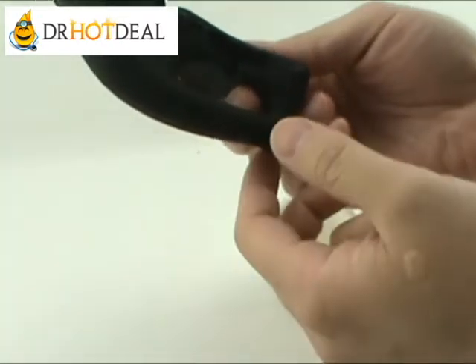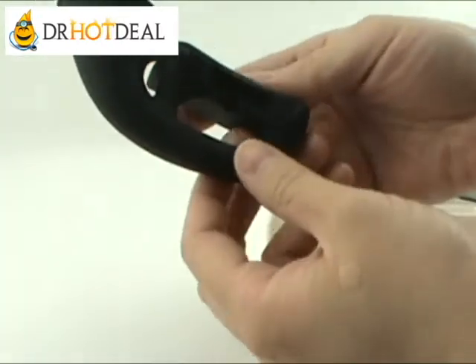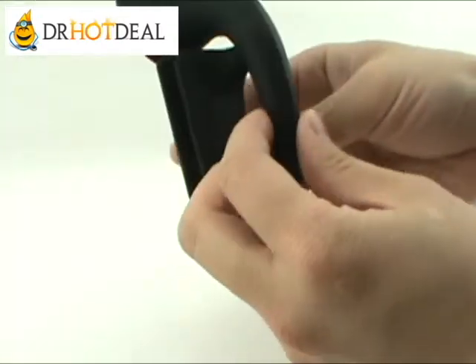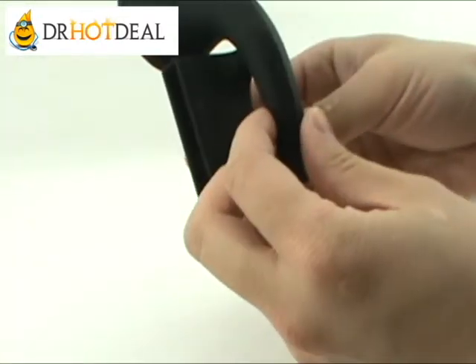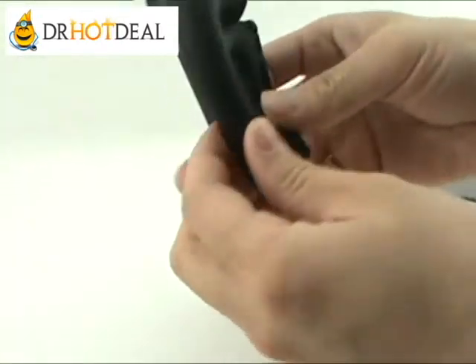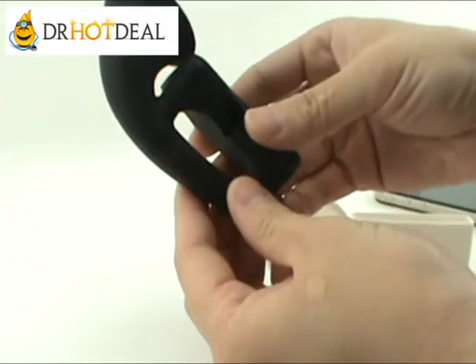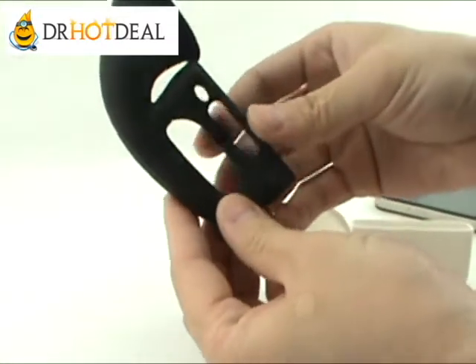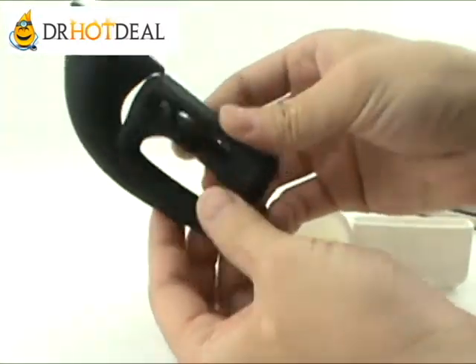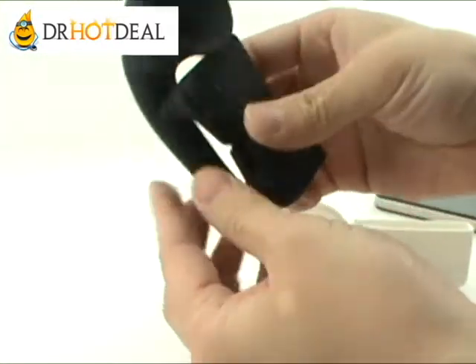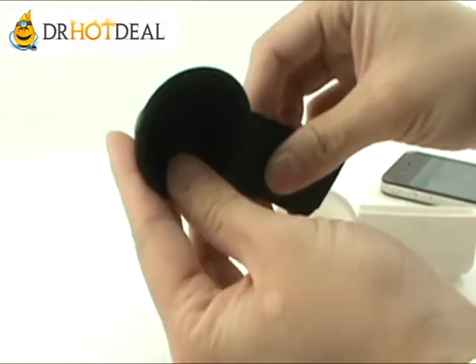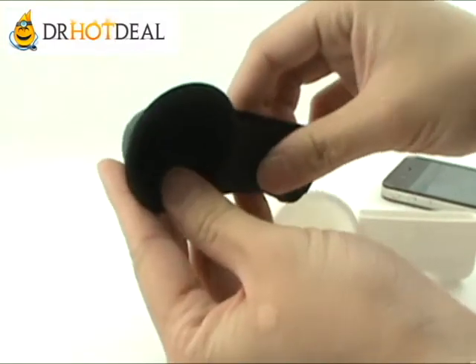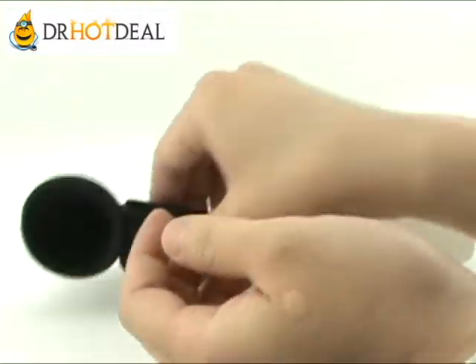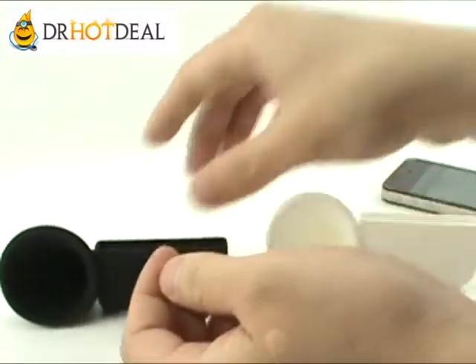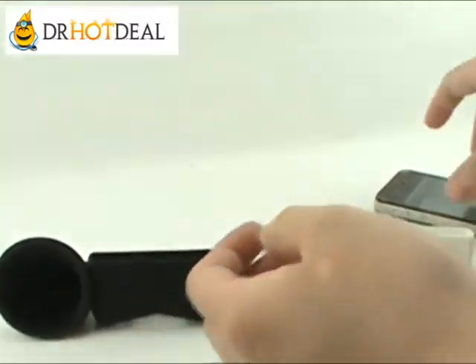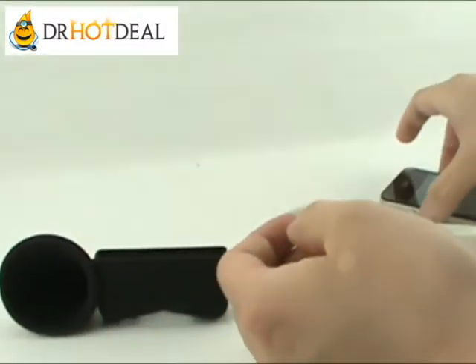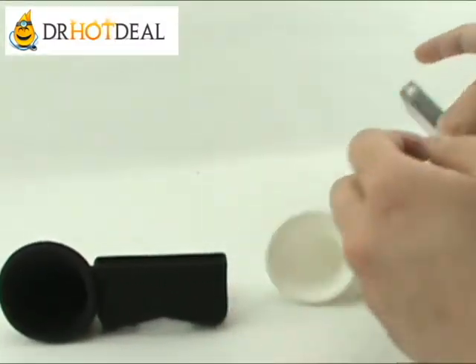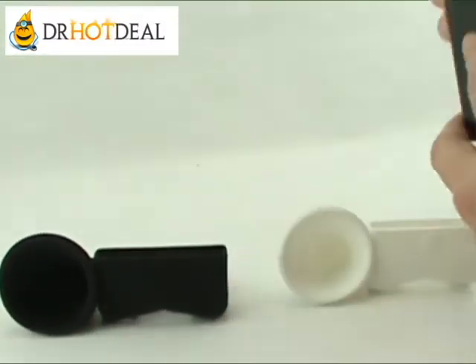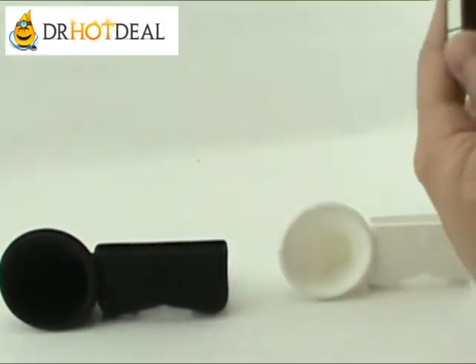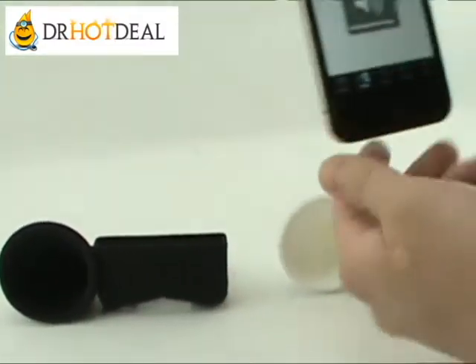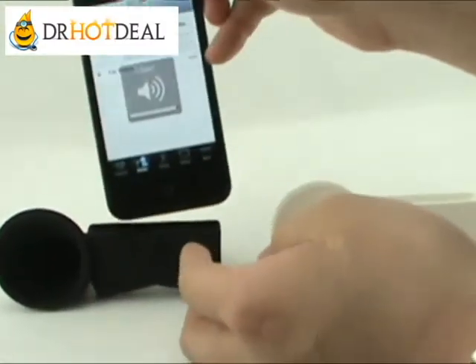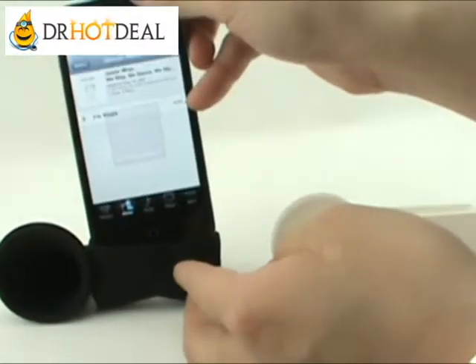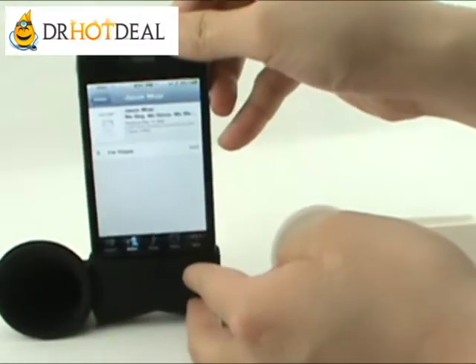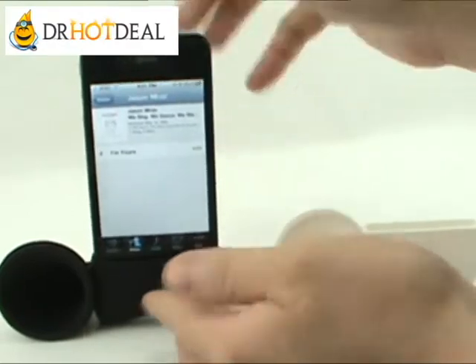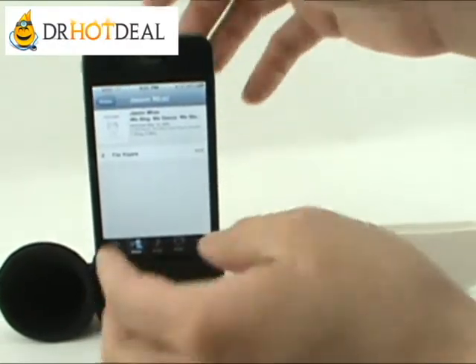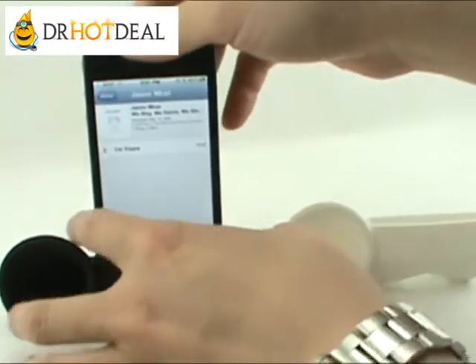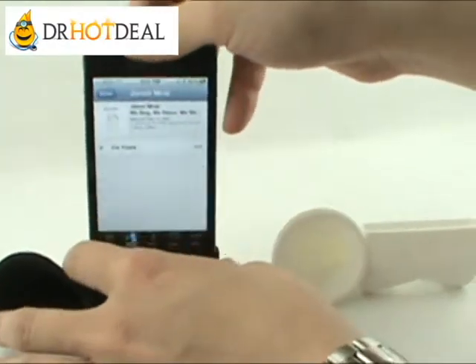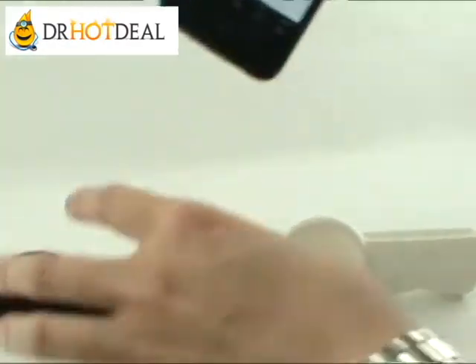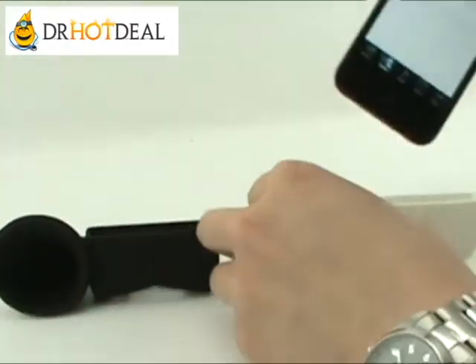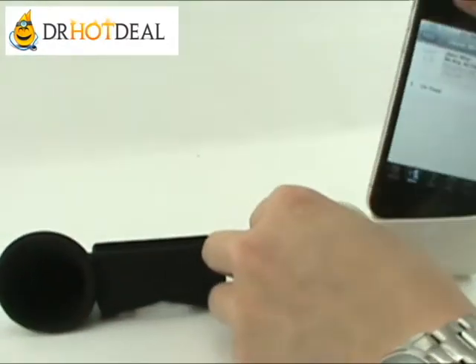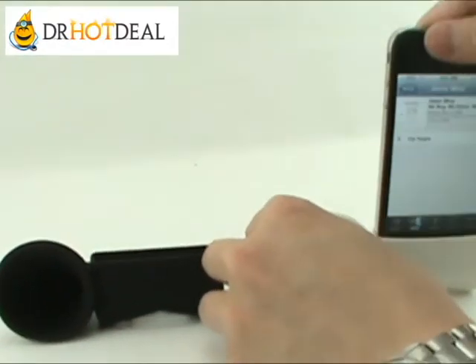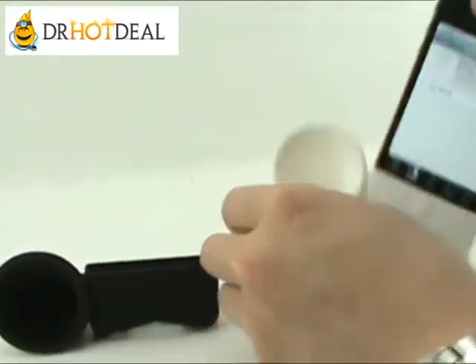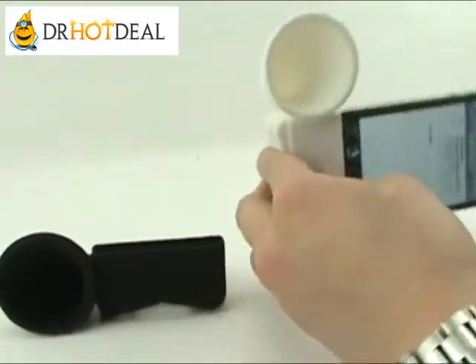It's made from soft silicon material and you can fit your iPhone 4 in there vertically or horizontally.